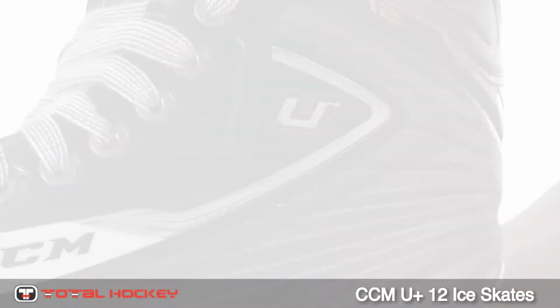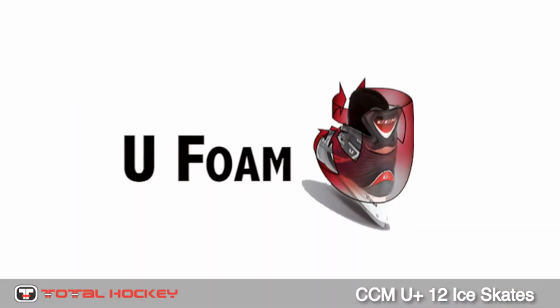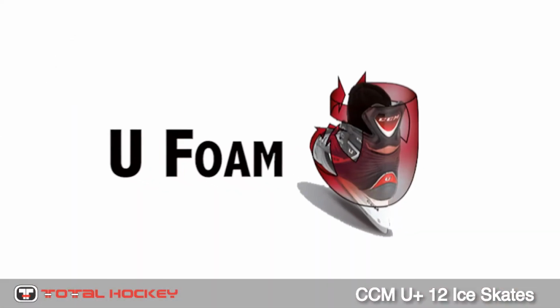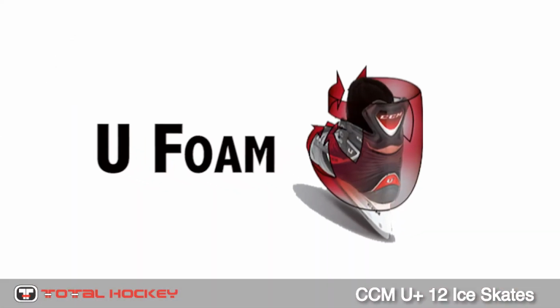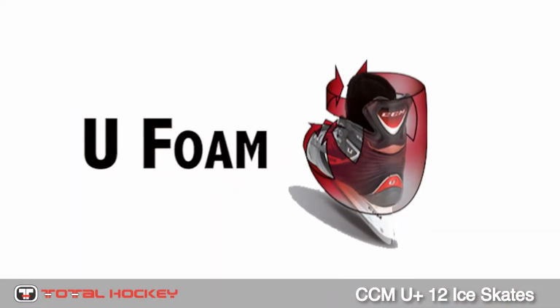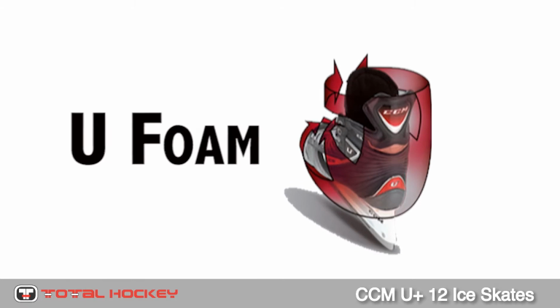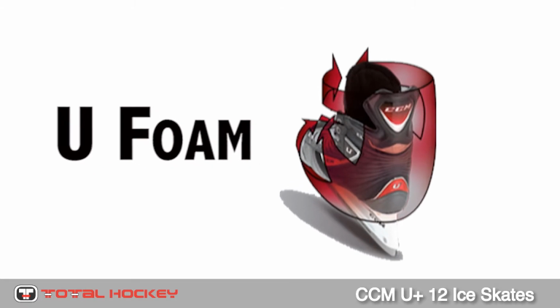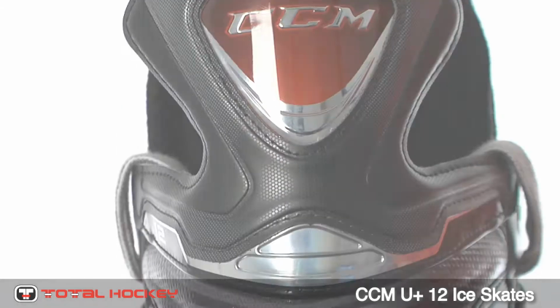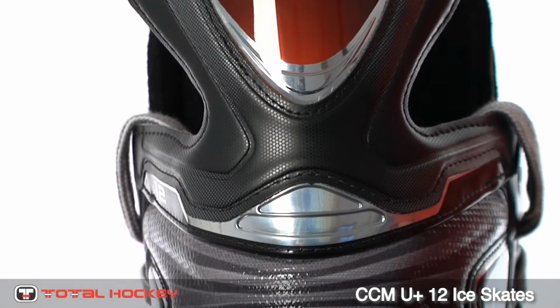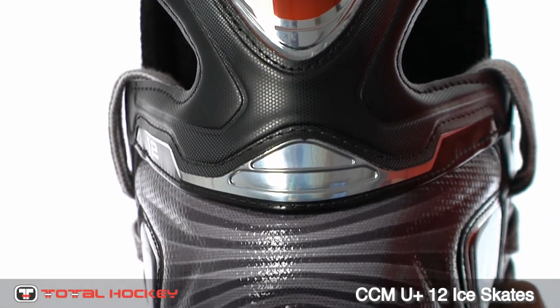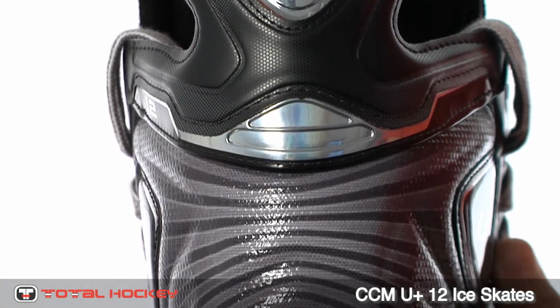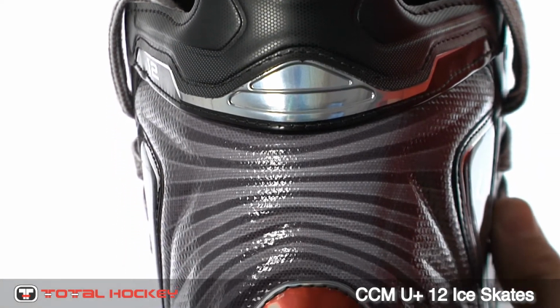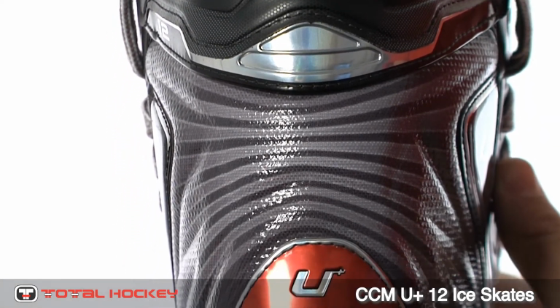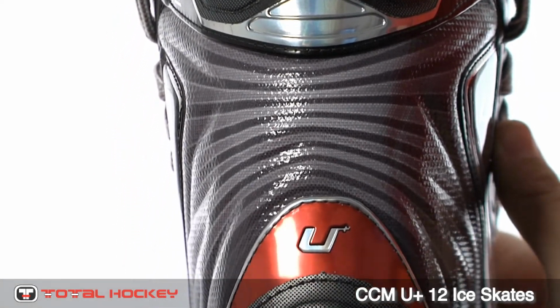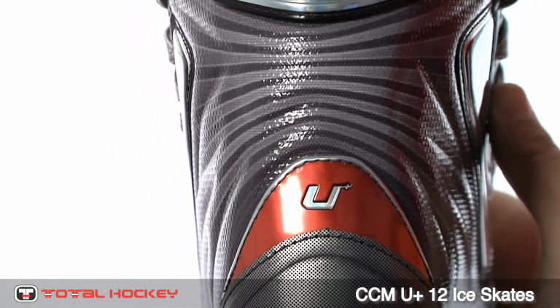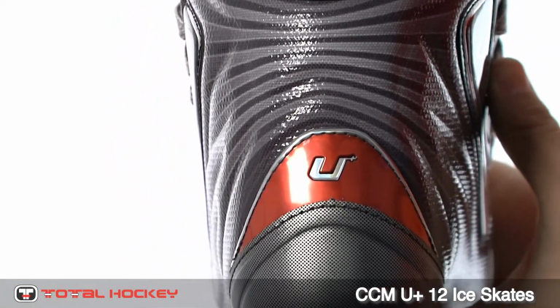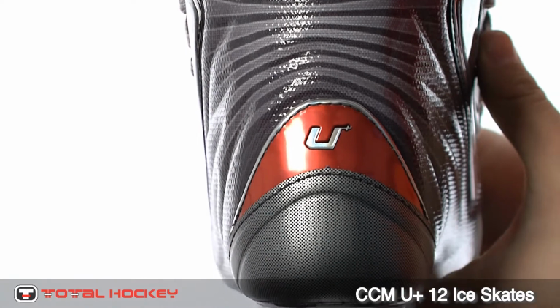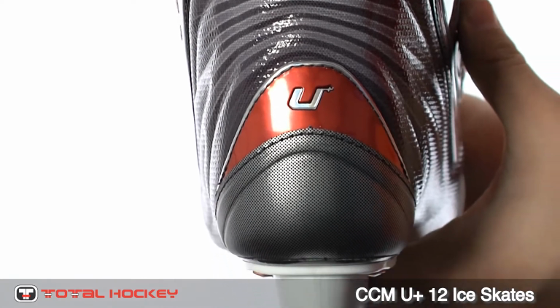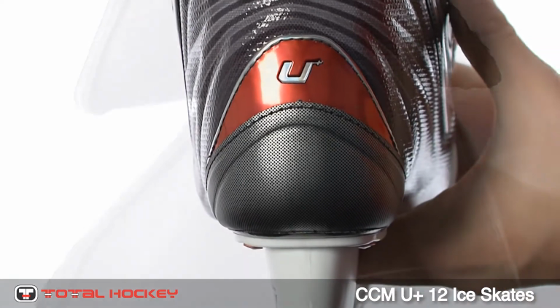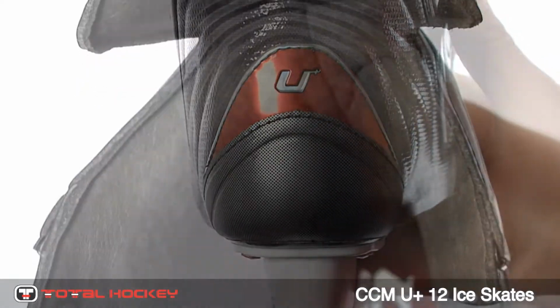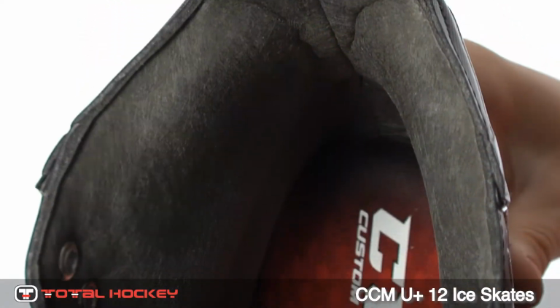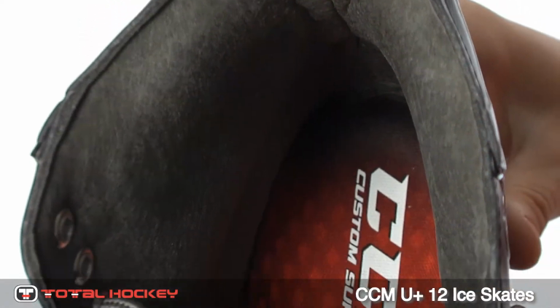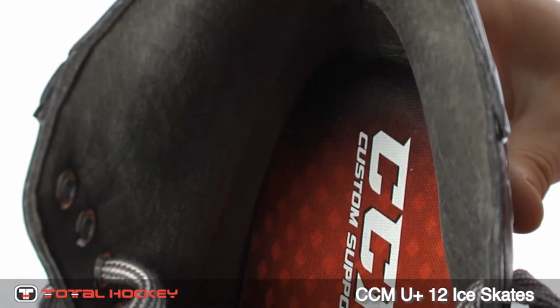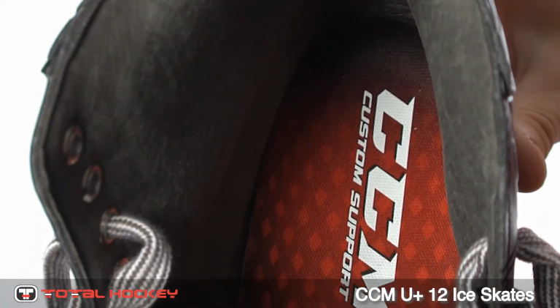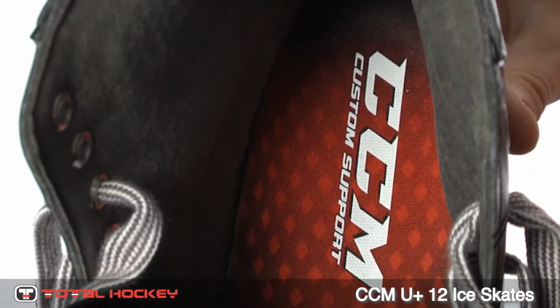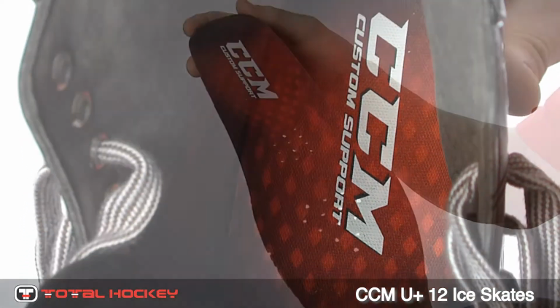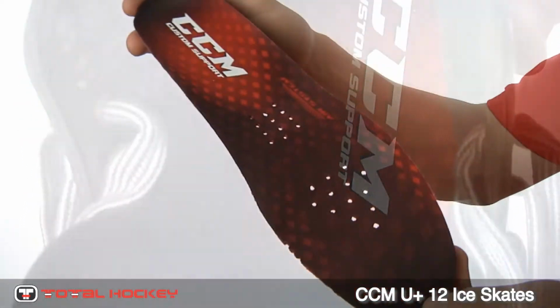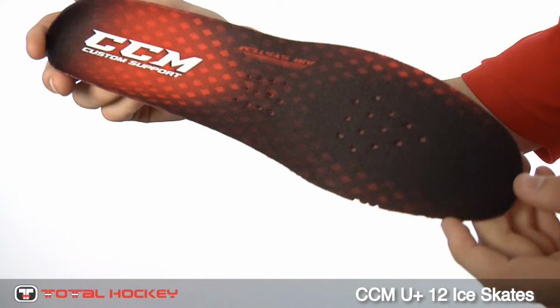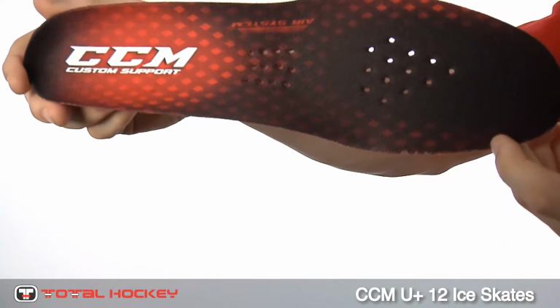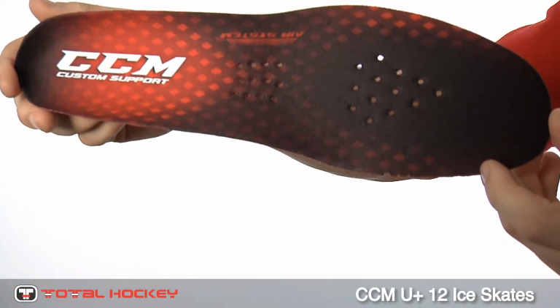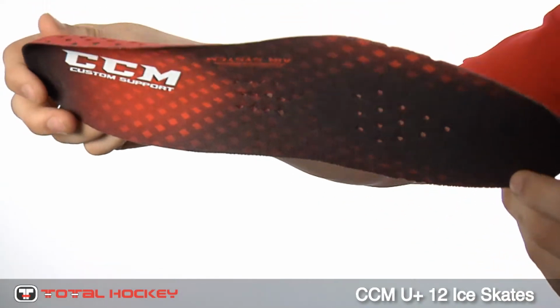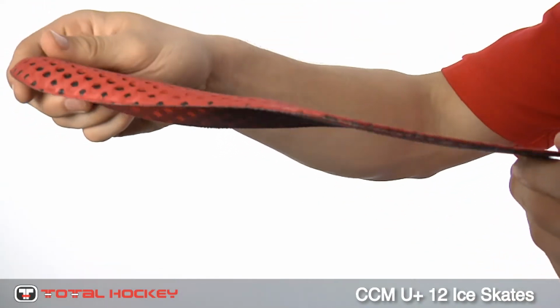You also get great protection from the U-Foam inserts. This material offers out-of-the-box comfort and it also forms to the foot when baking the skates. Also on the inside of the skate is a Clarino liner and custom support insole that is quick drying and form-fitting.